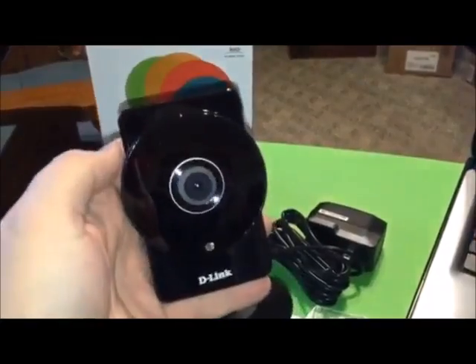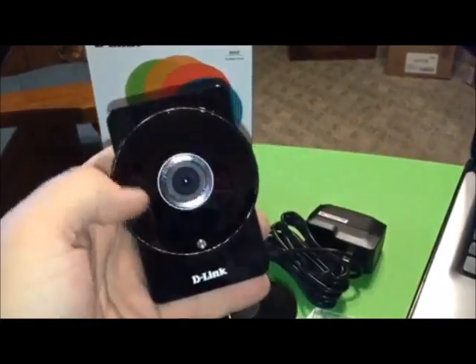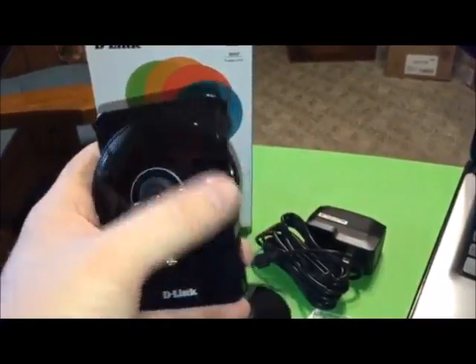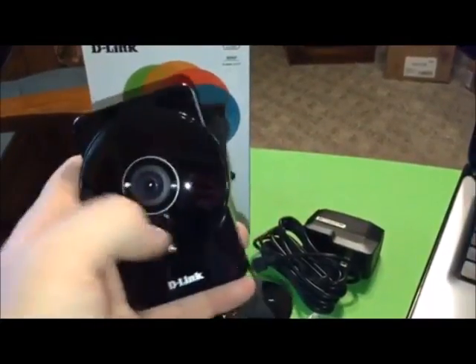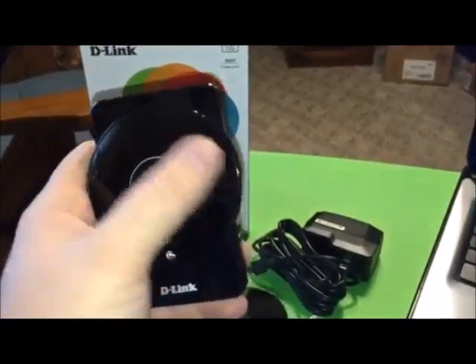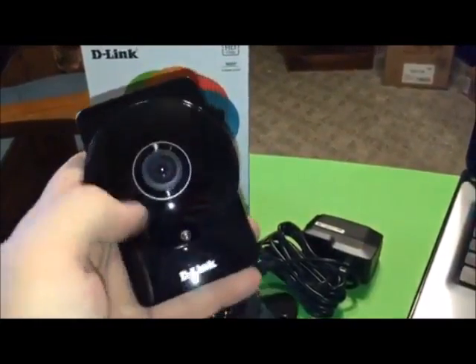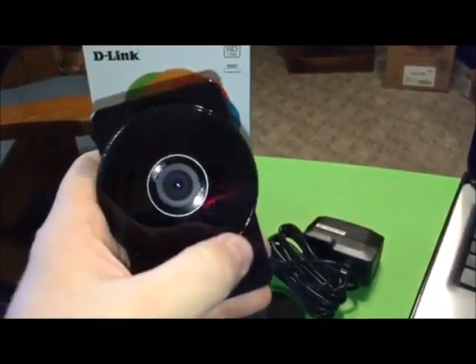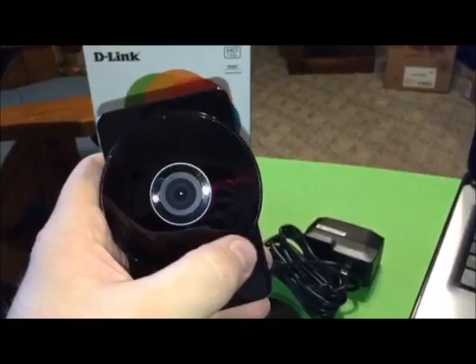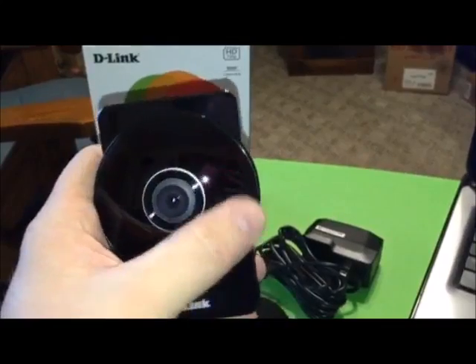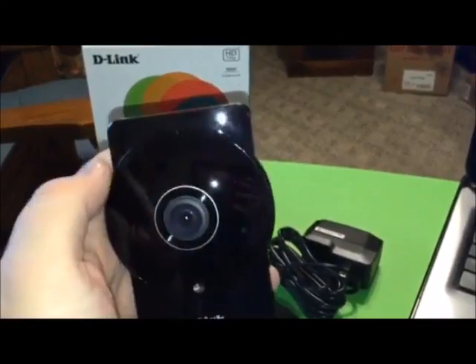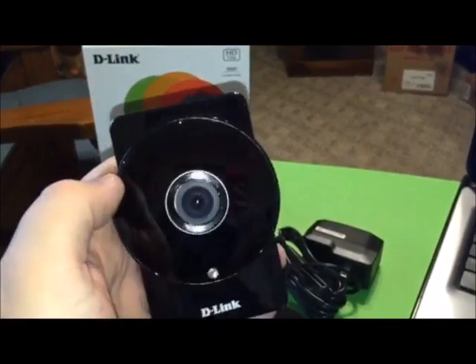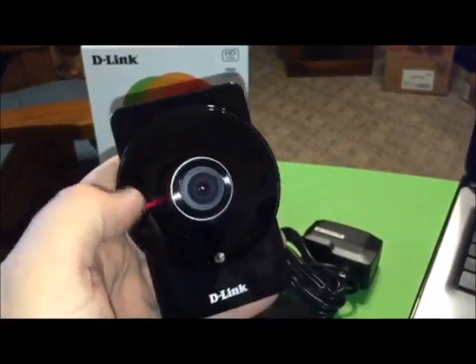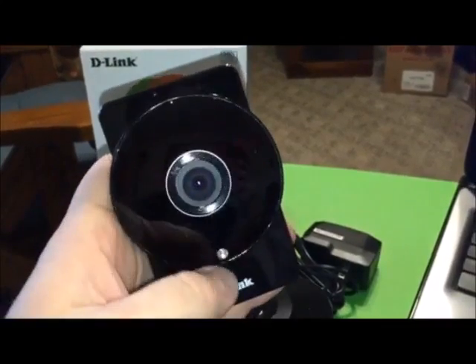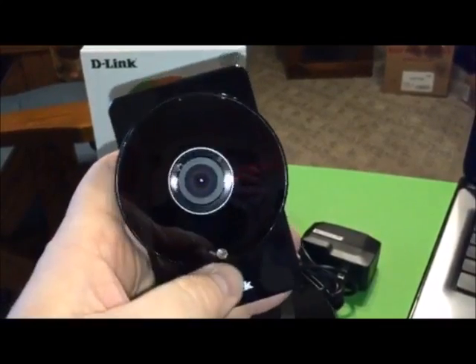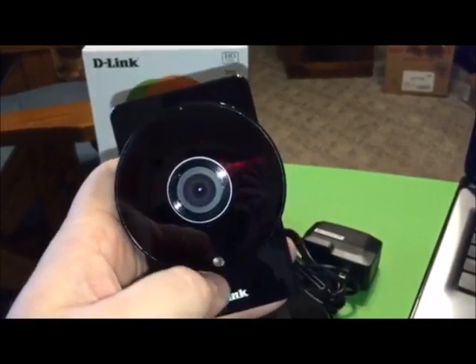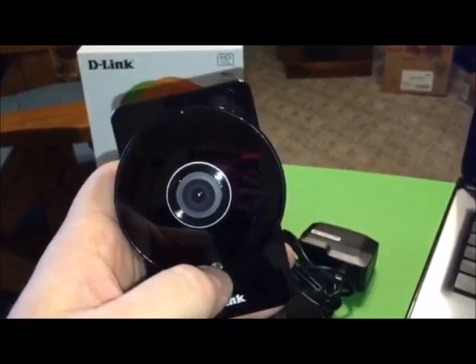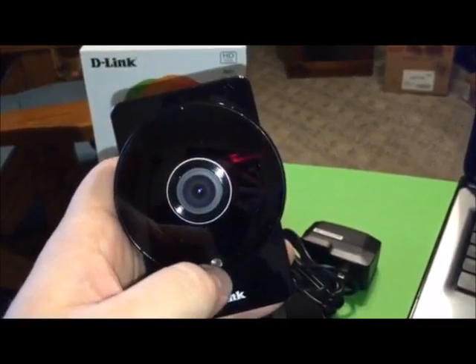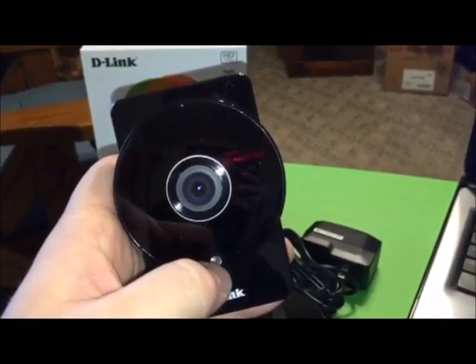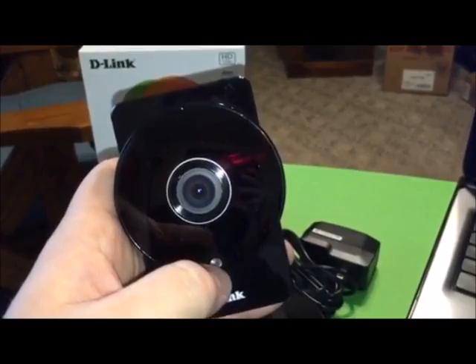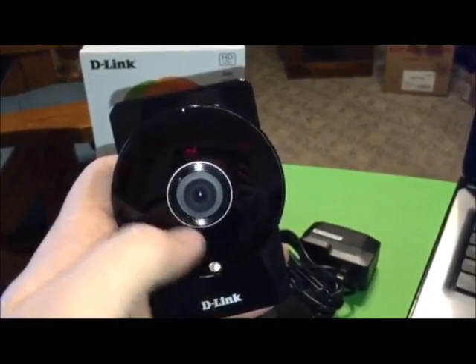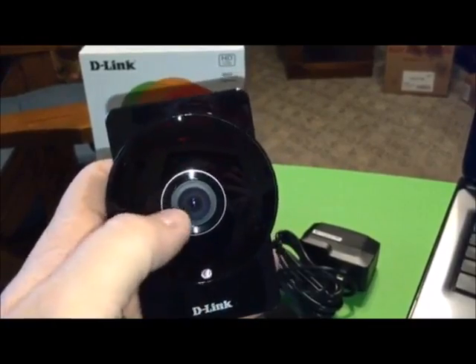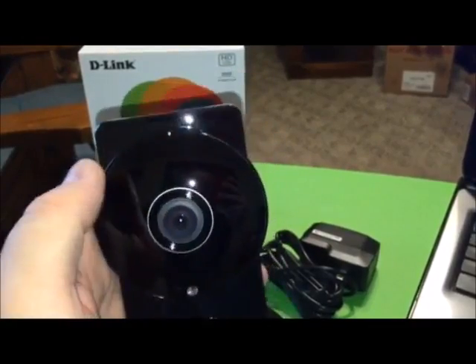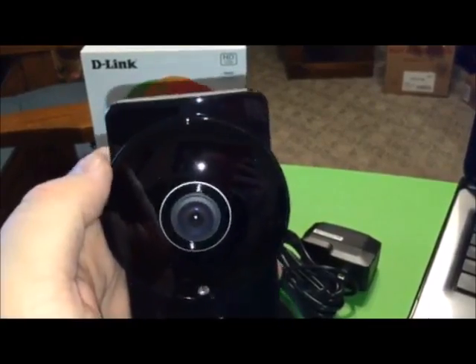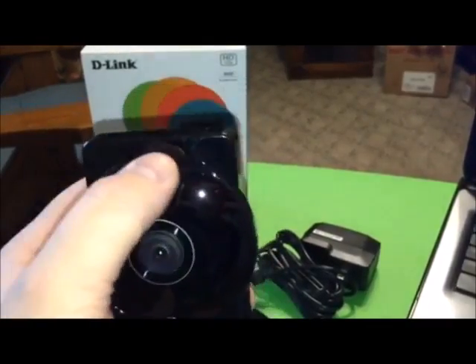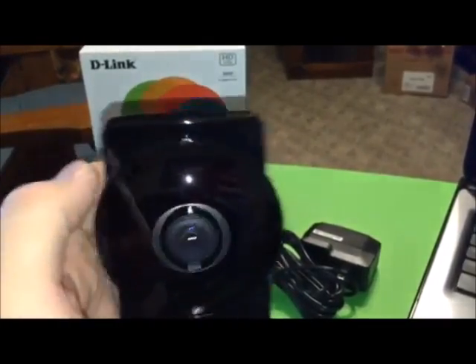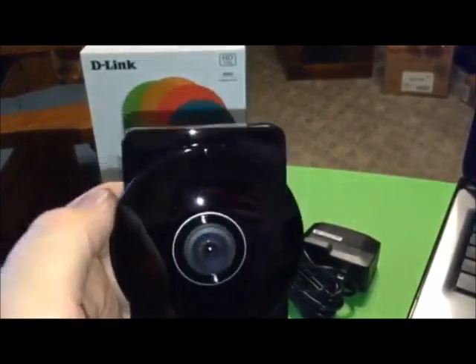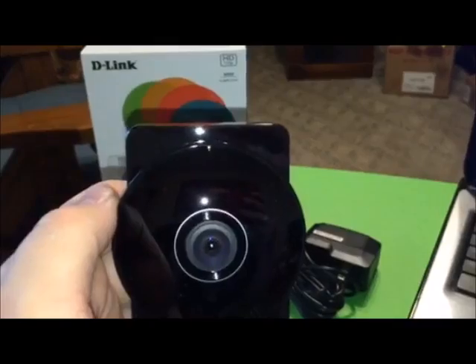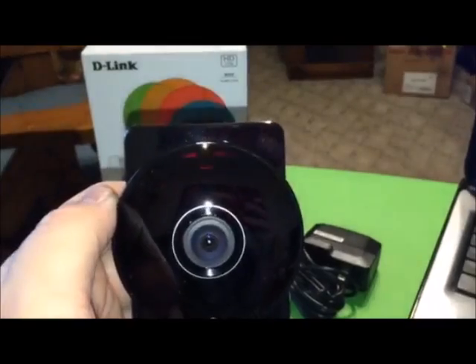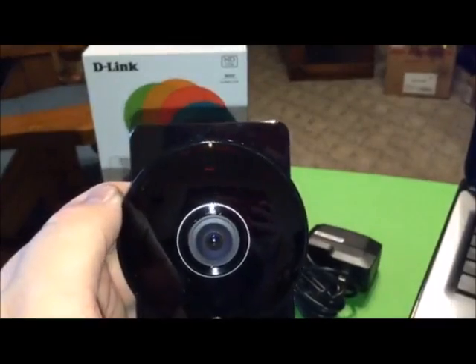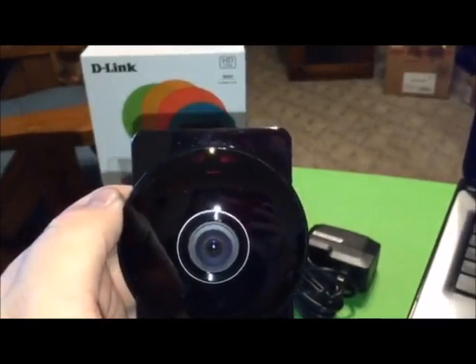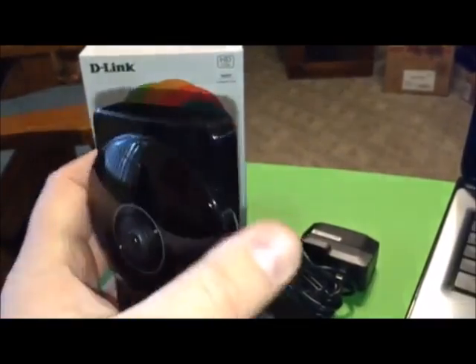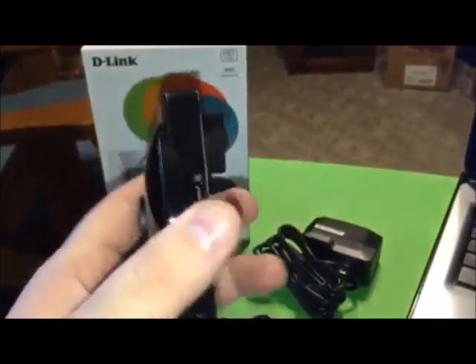Just the front of the camera. There are infrared LEDs behind this little plastic cover, light sensors at the bottom, the camera lens of course, and then the microphone is that little shiny hole you see at the top.